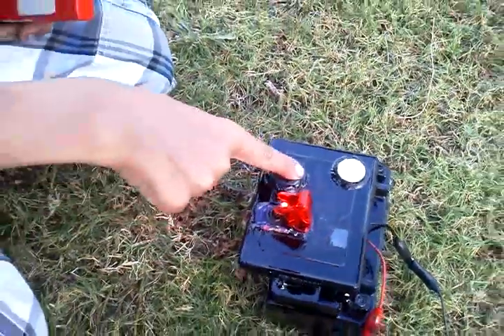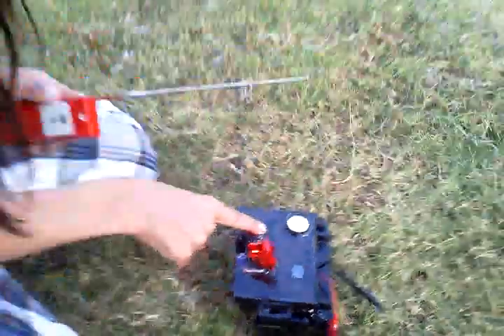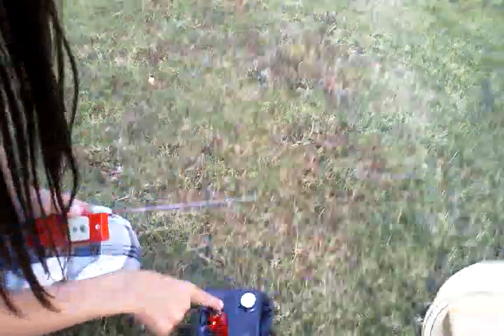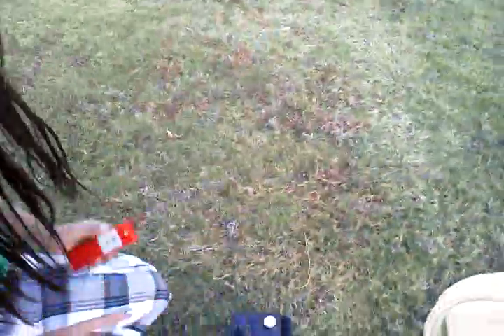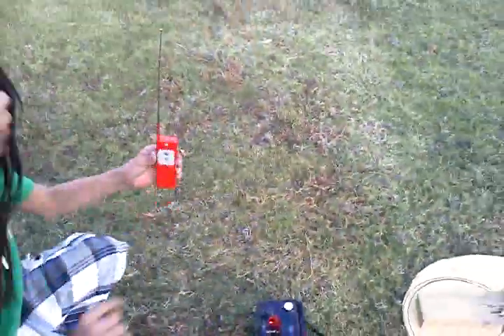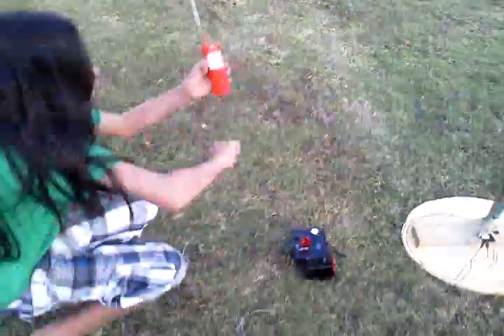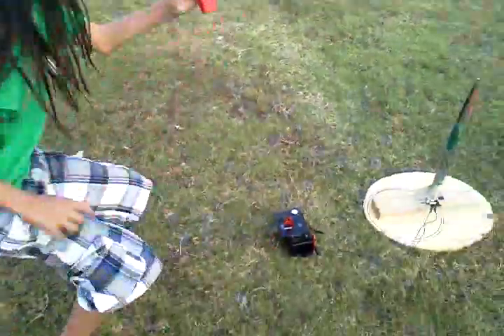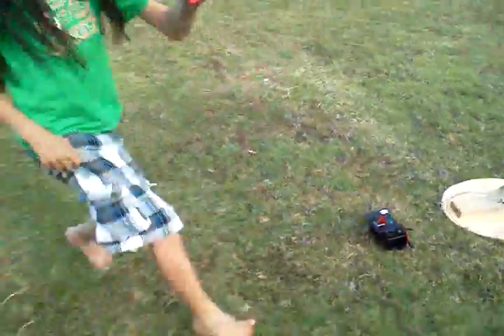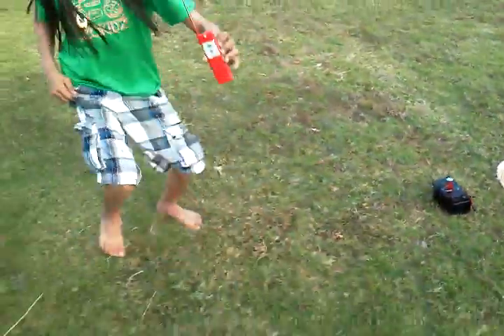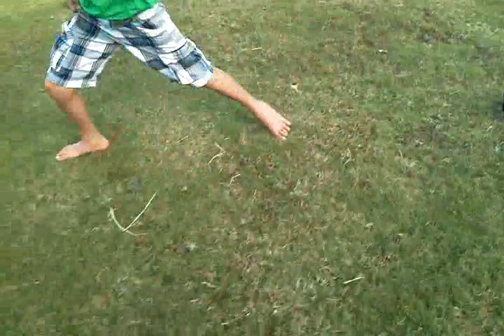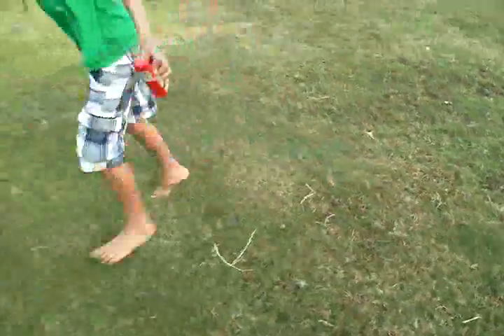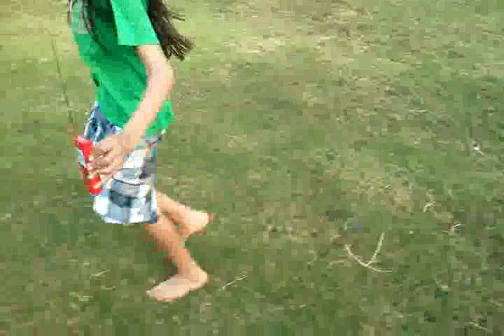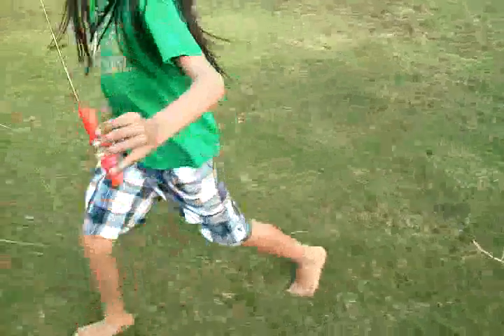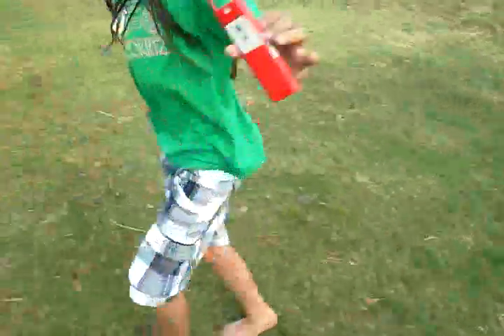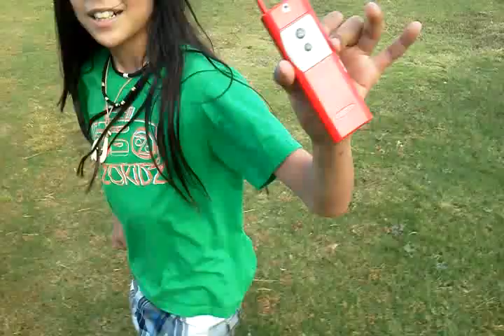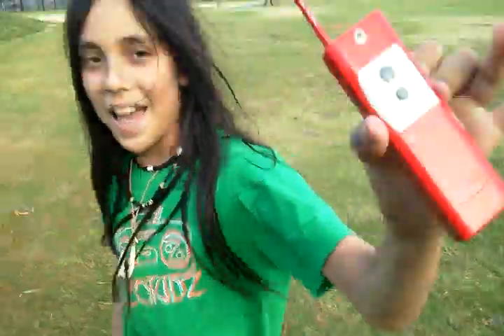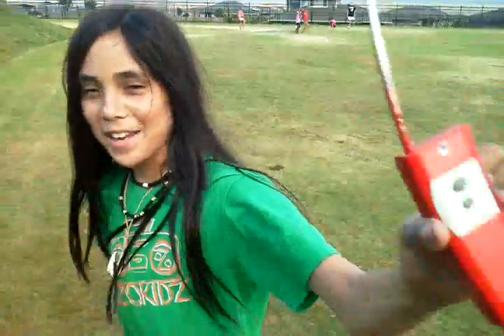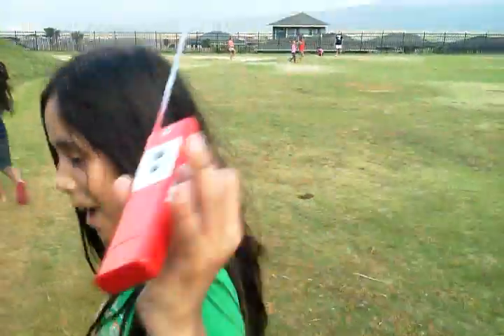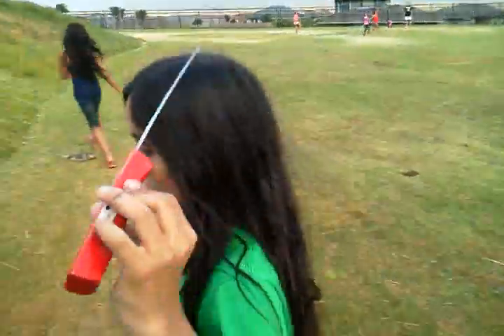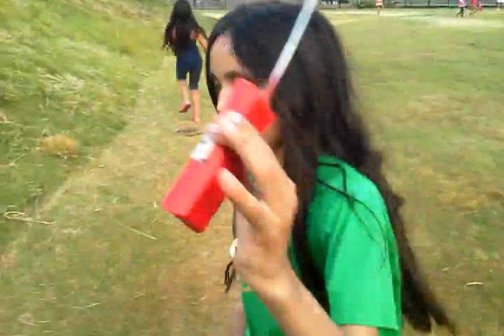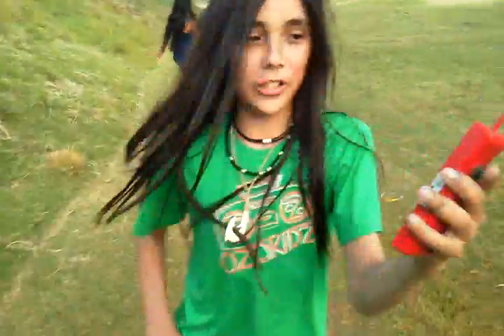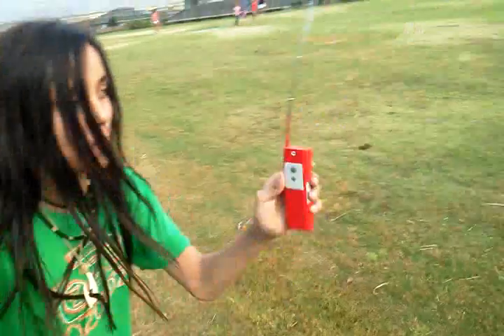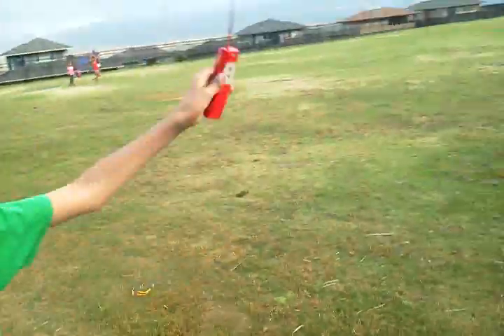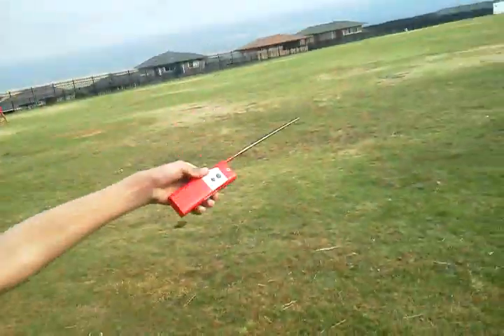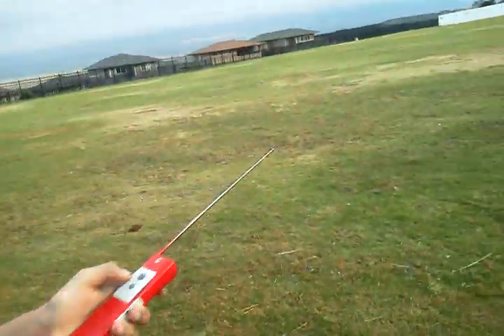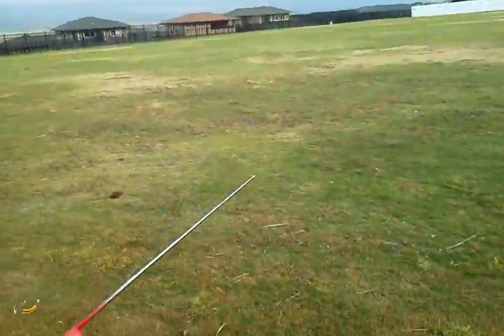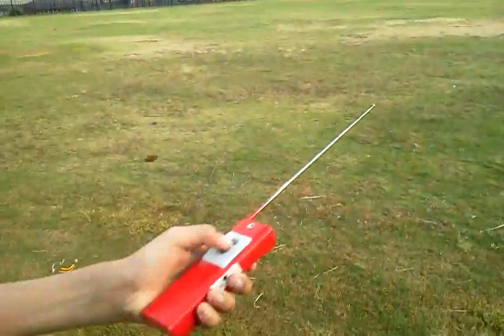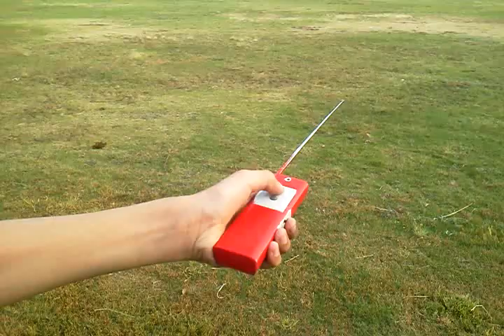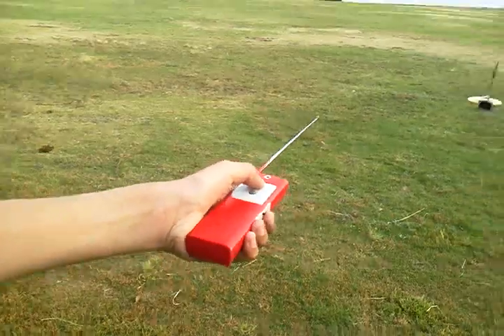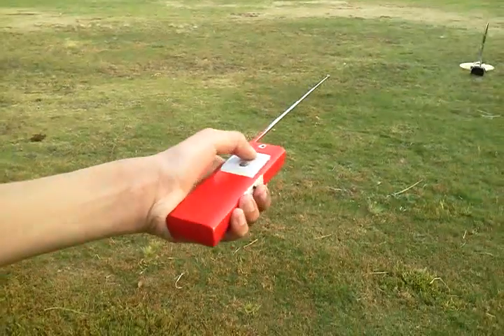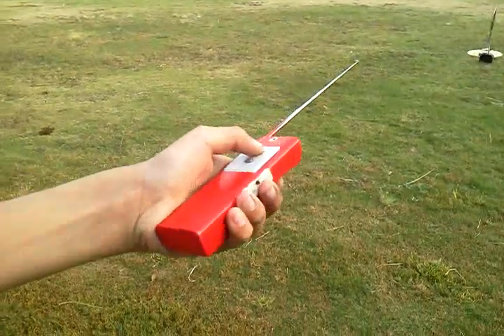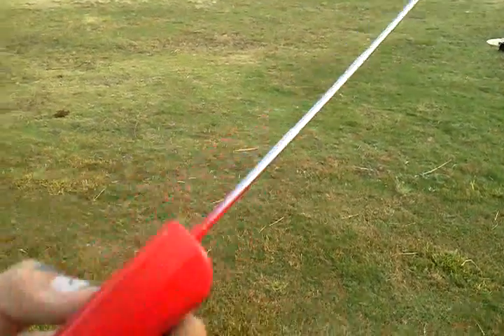Then we come back over here really quick. Okay, we're going to launch one more. And I will launch. Here's the remote — you've got to turn the switch on at the bottom.